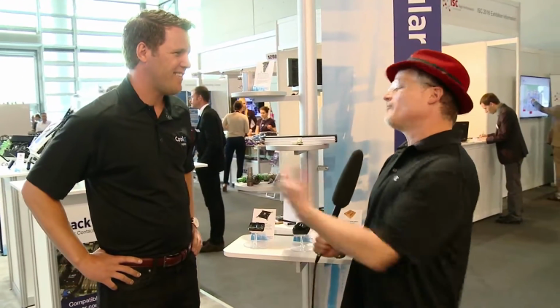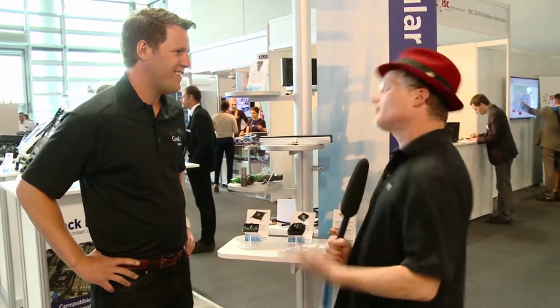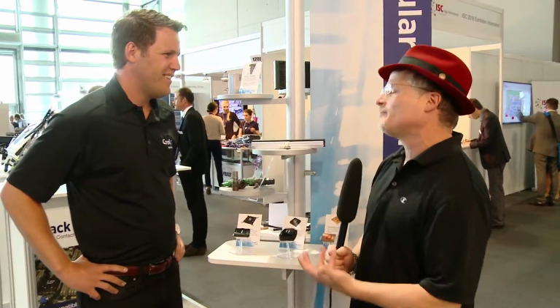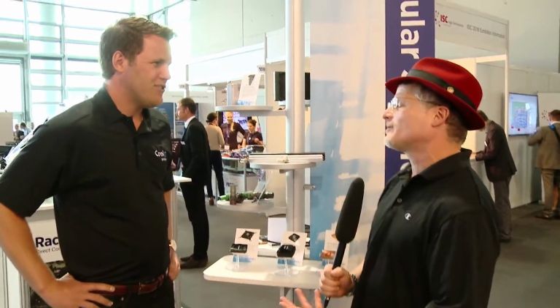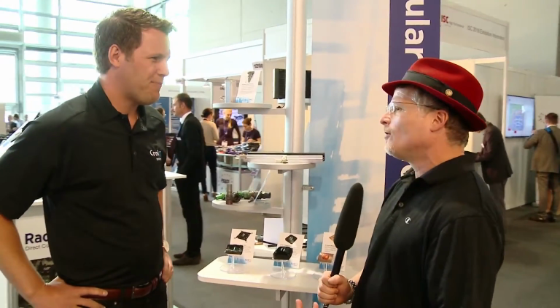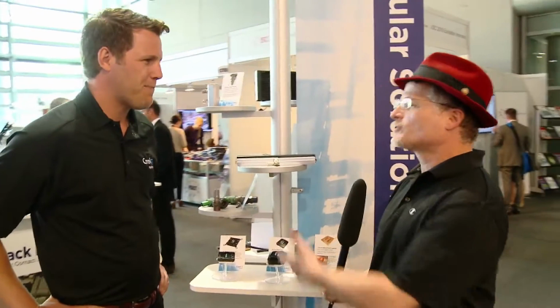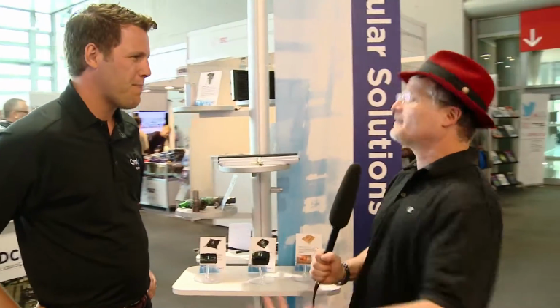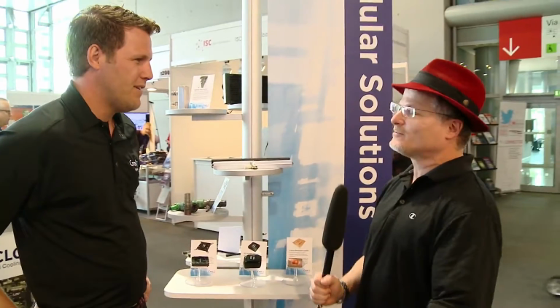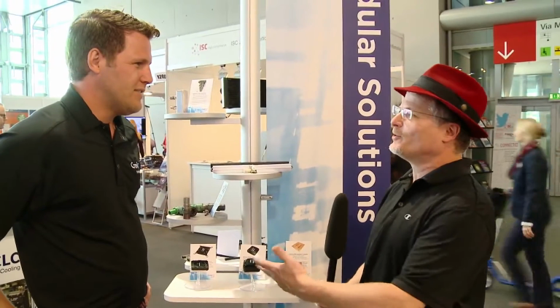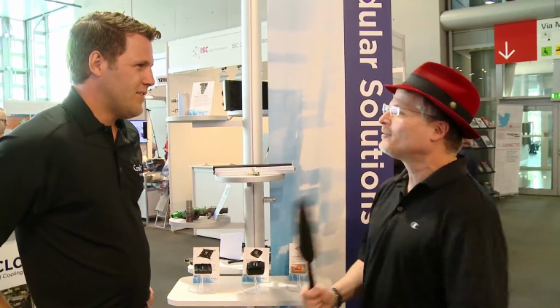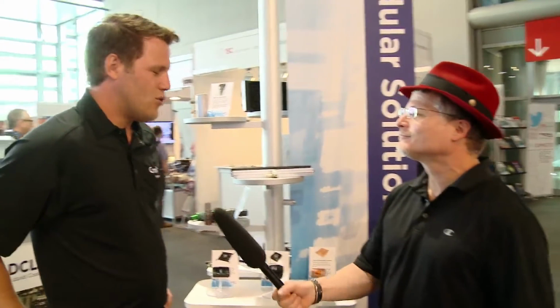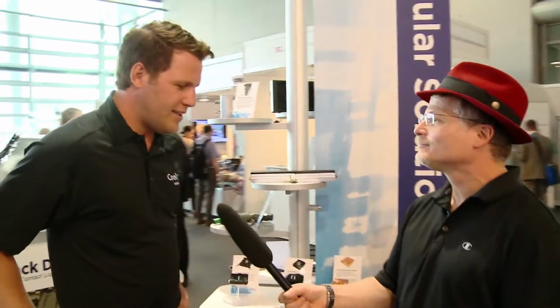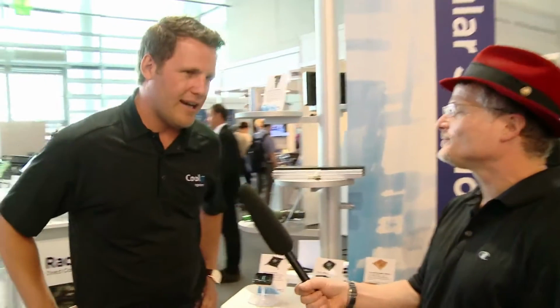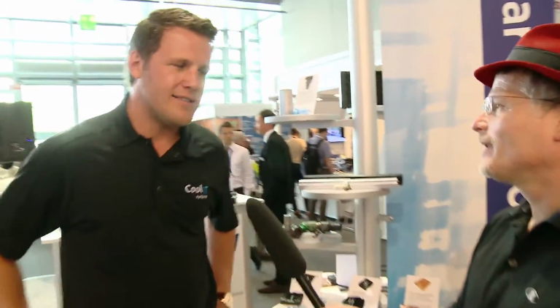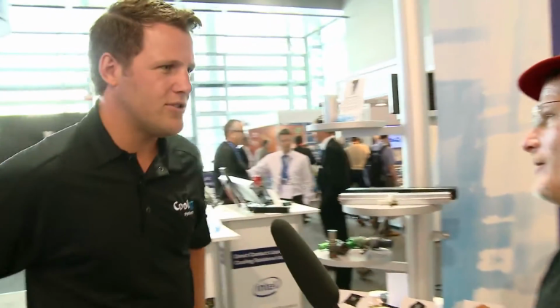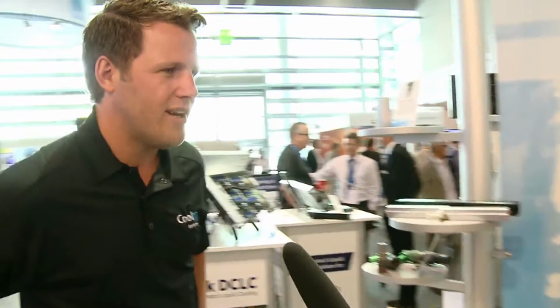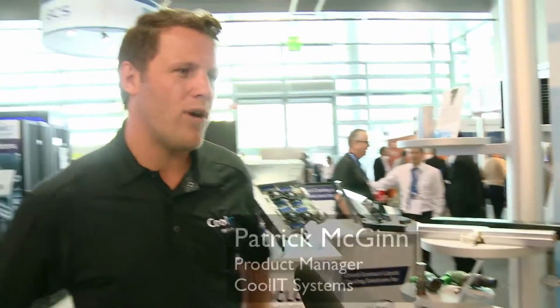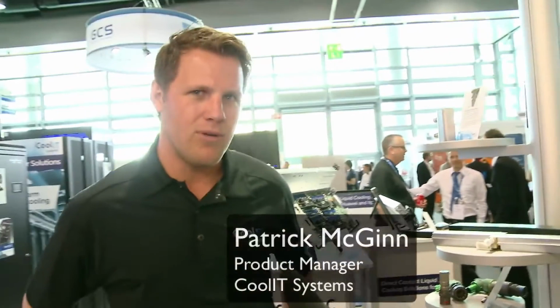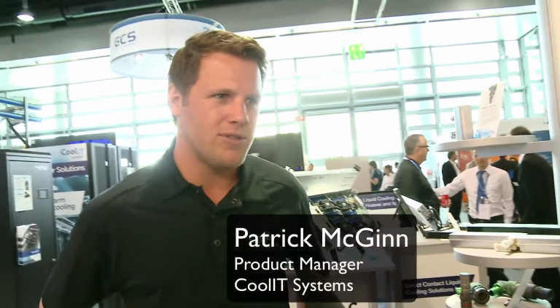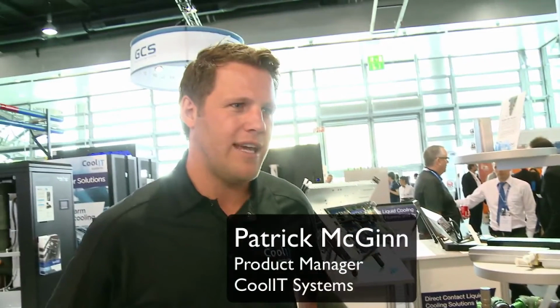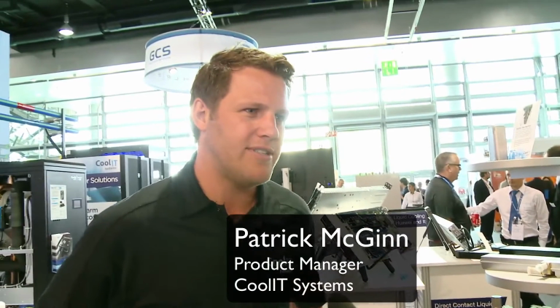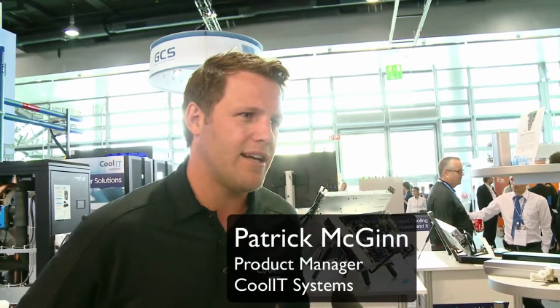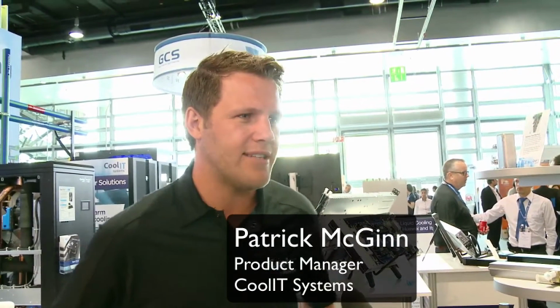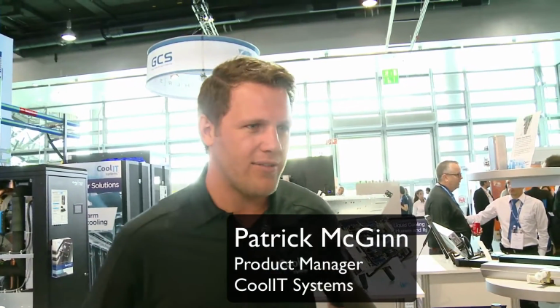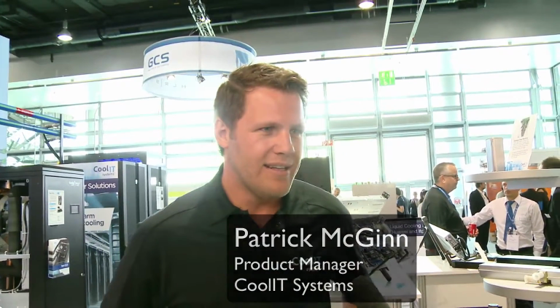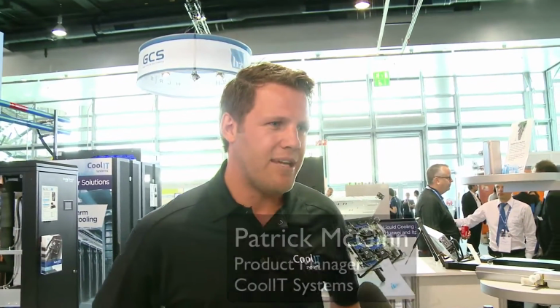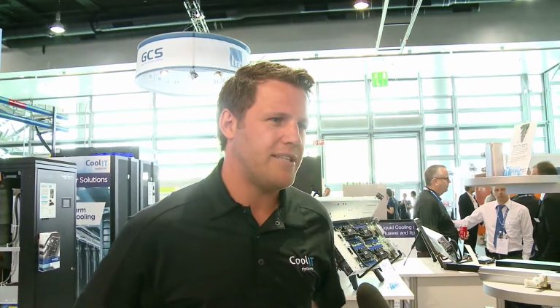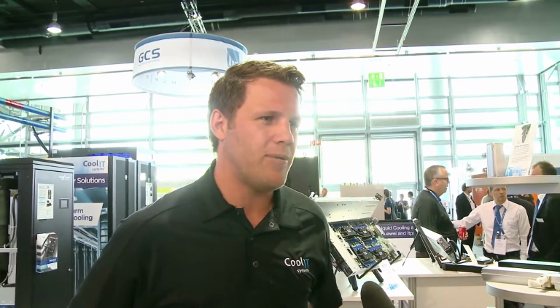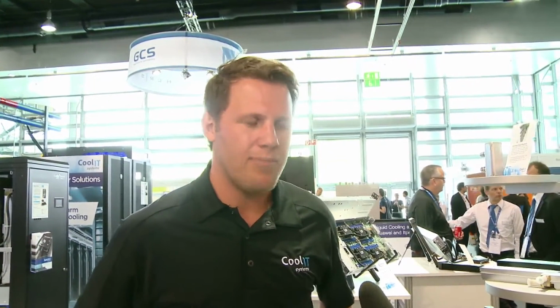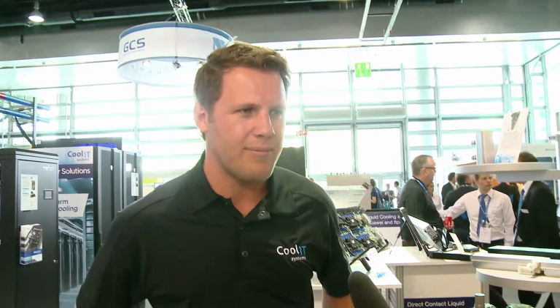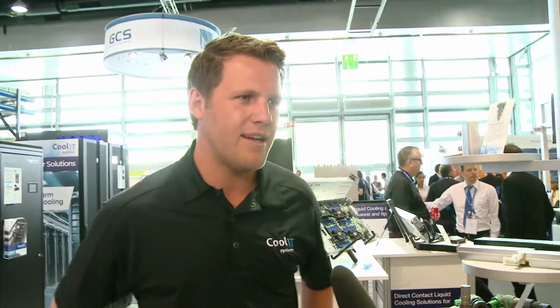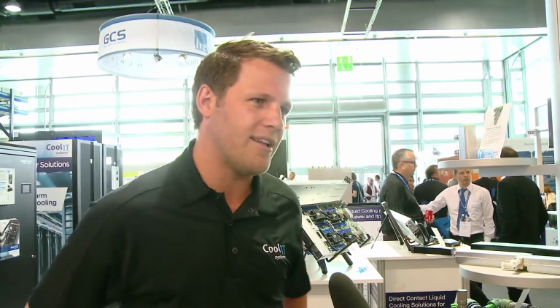I think we should start at the beginning, Patrick. Who is Kool IT Systems and who do you help? So Kool IT sells warm water liquid cooling solutions to the HPC and other data center markets, with HPC being one of our biggest segments.